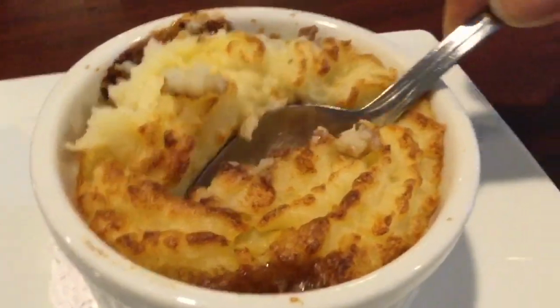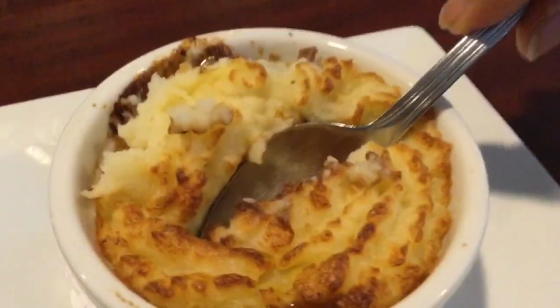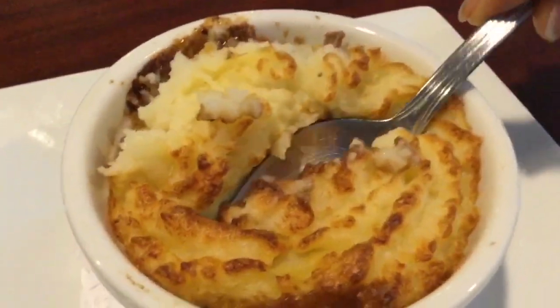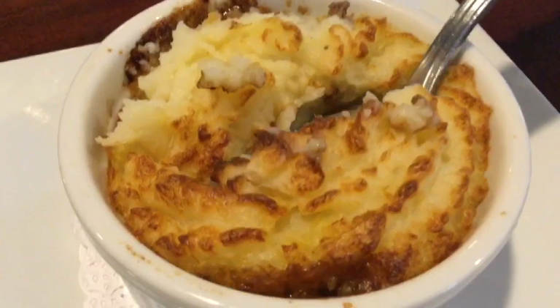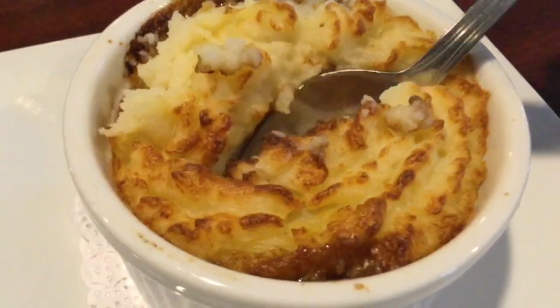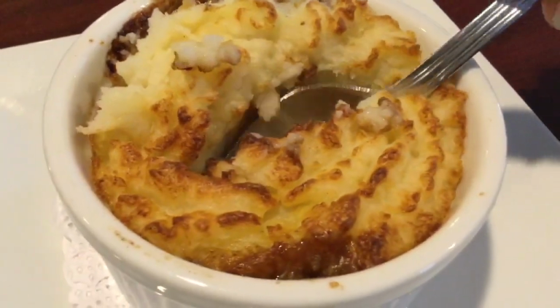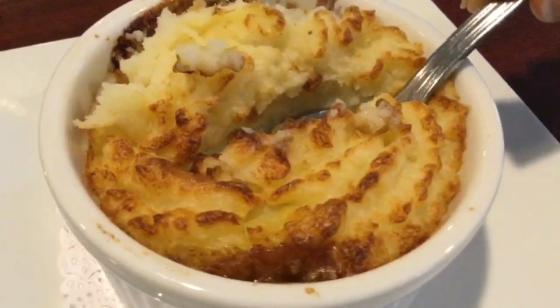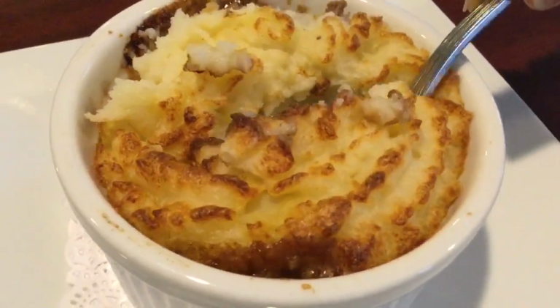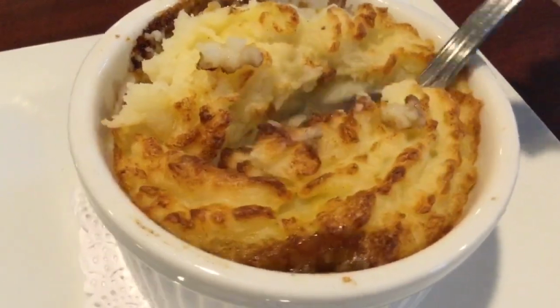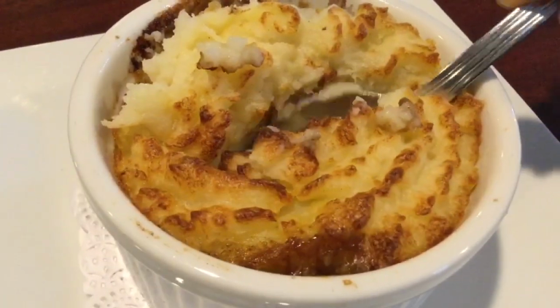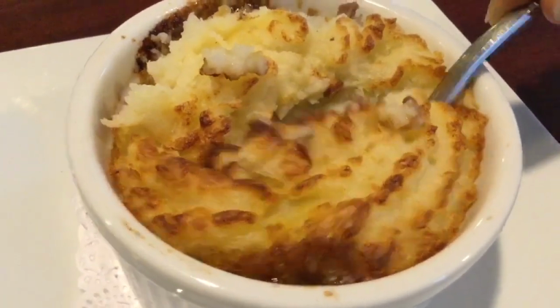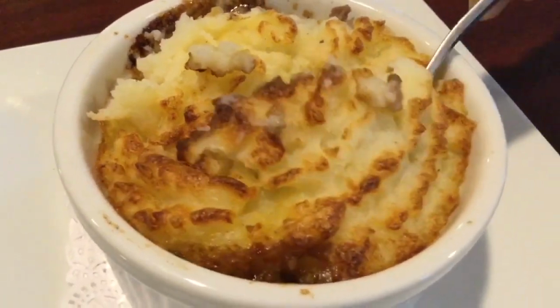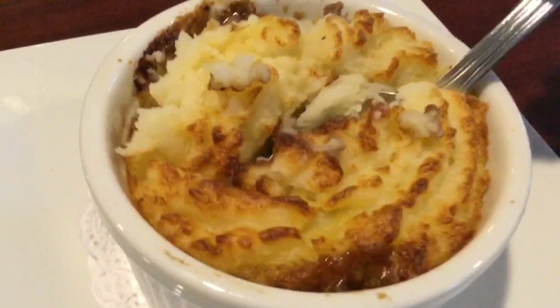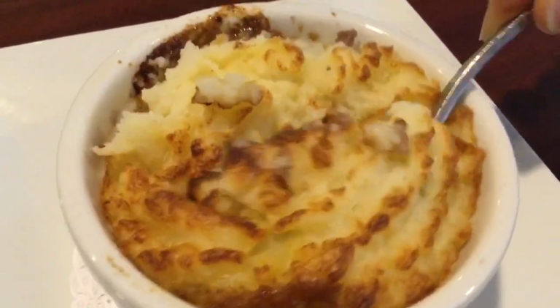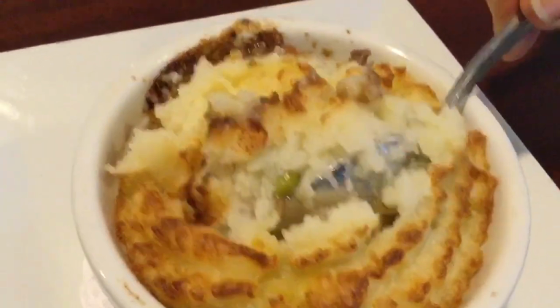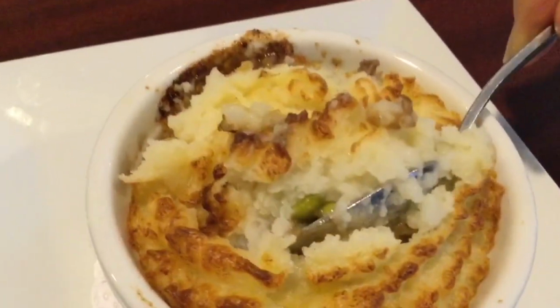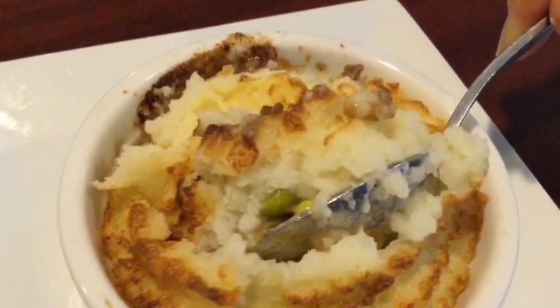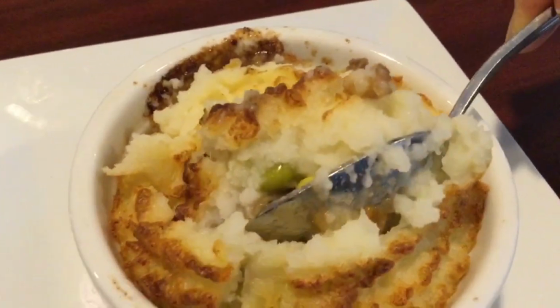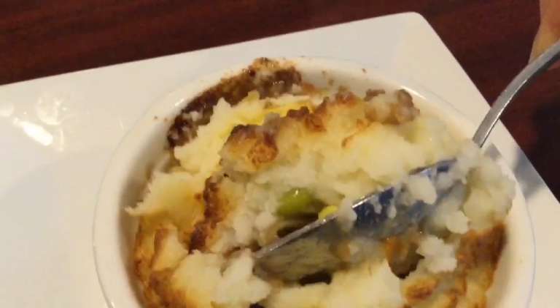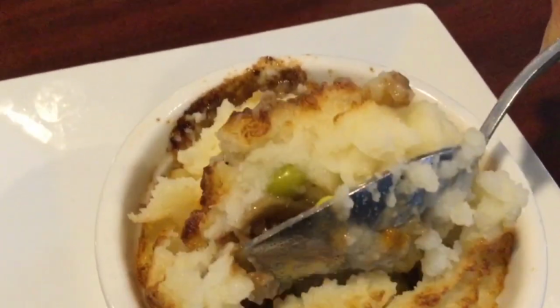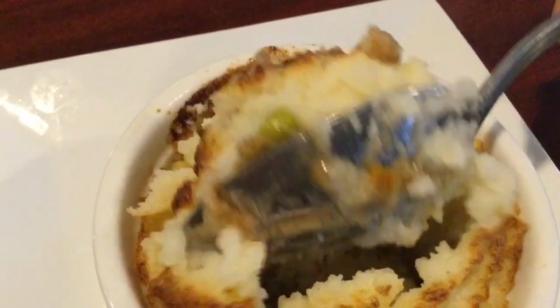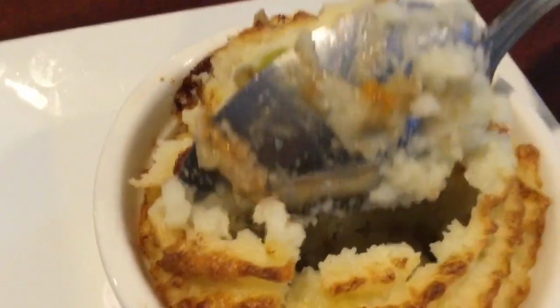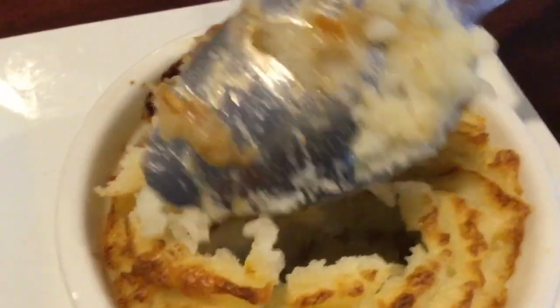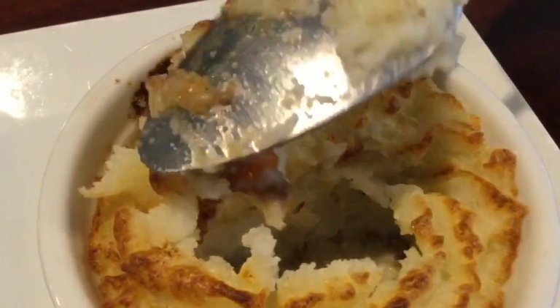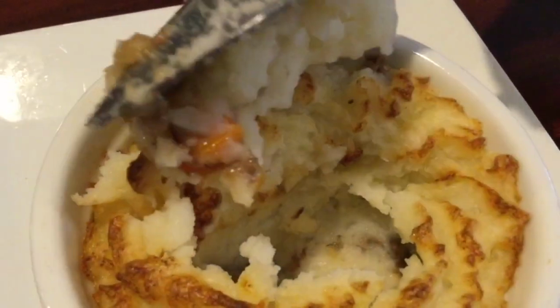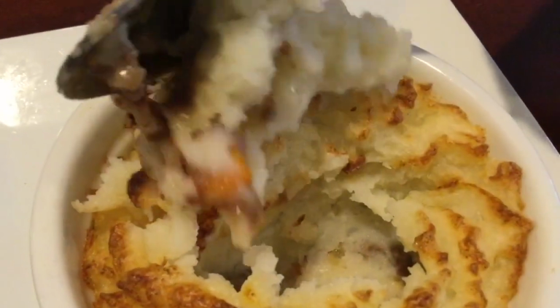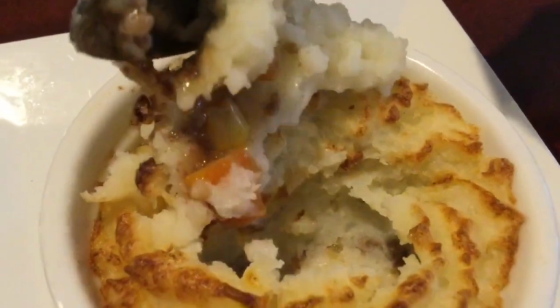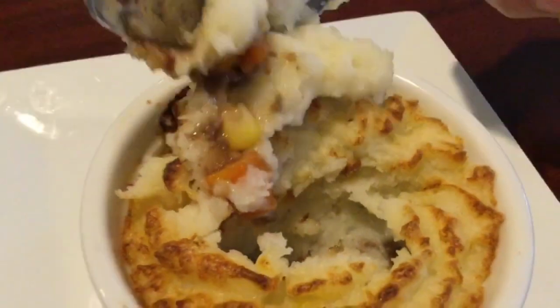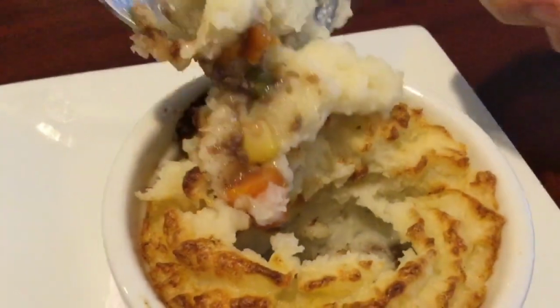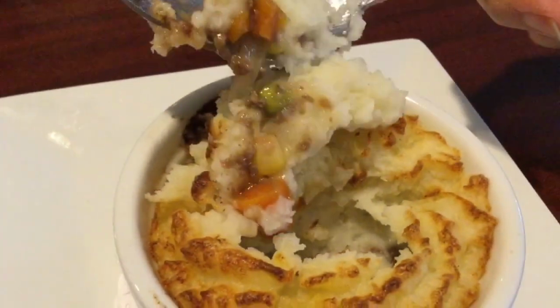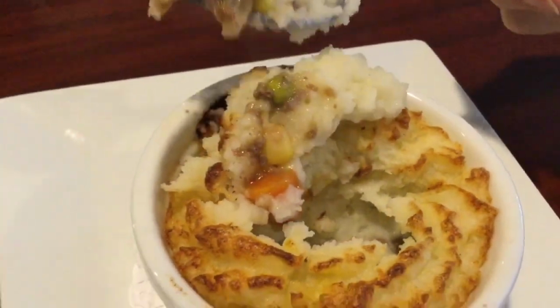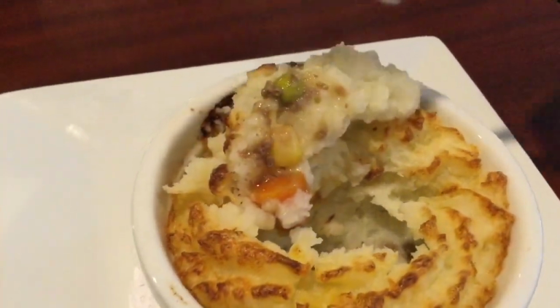Here we have one of our specialties, located under our pub fair, which is a shepherd's pie. It has our ground beef, mashed potatoes, carrots, peas, and corn.